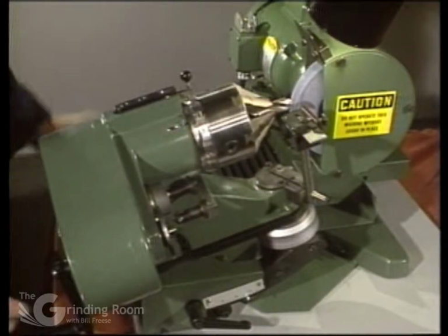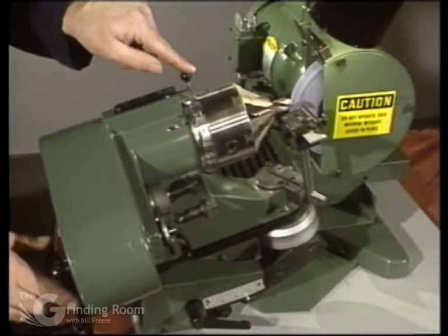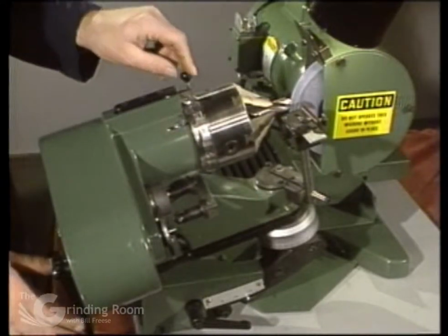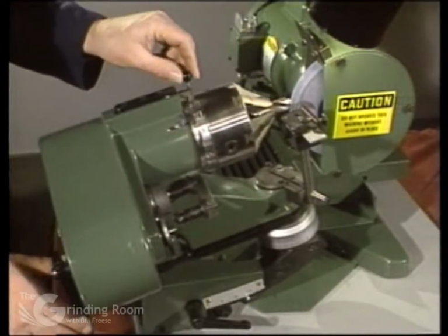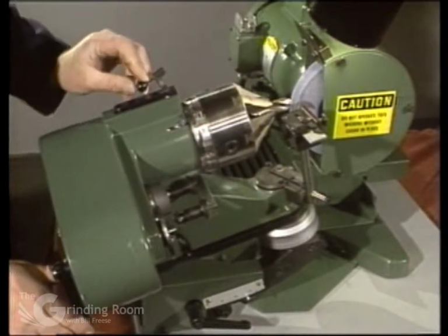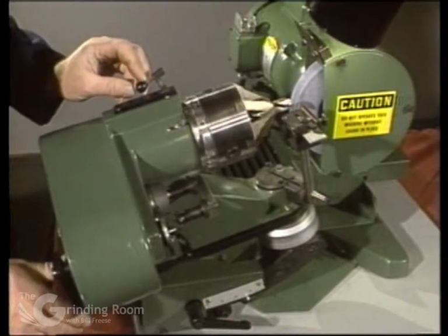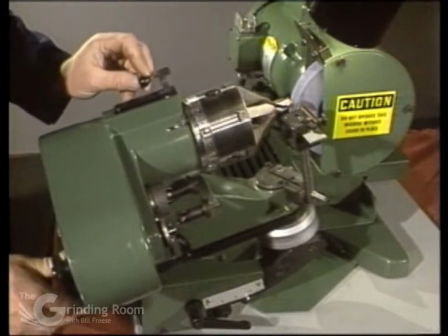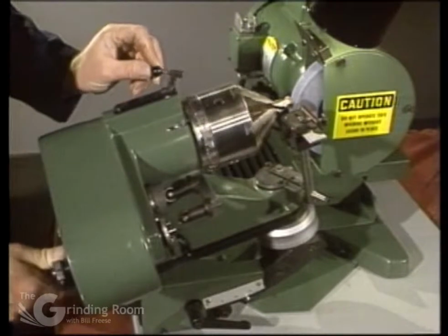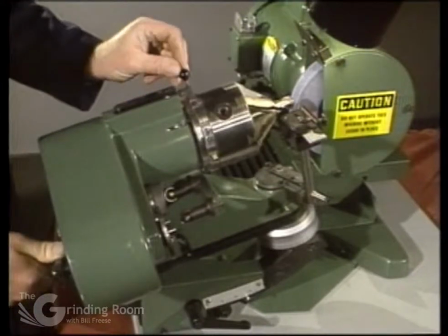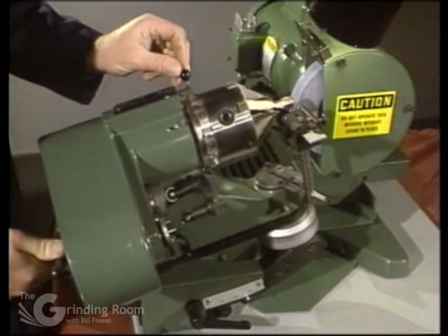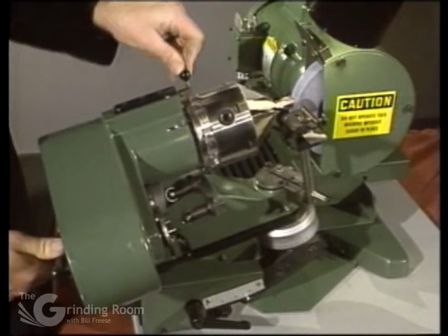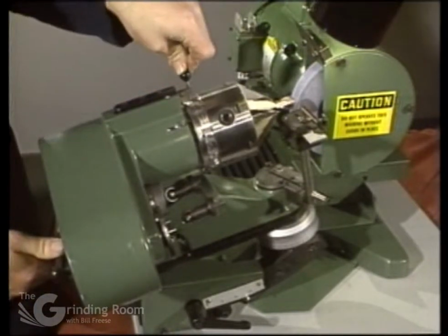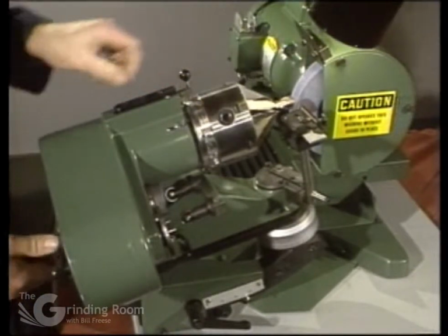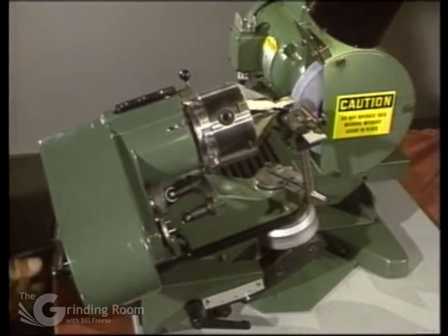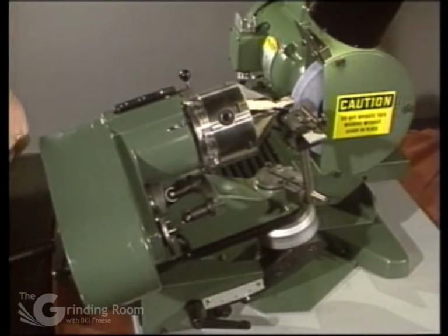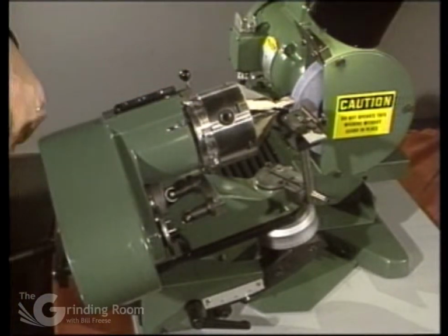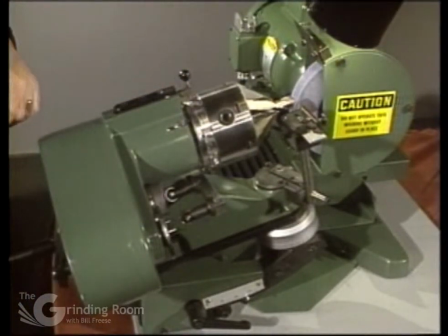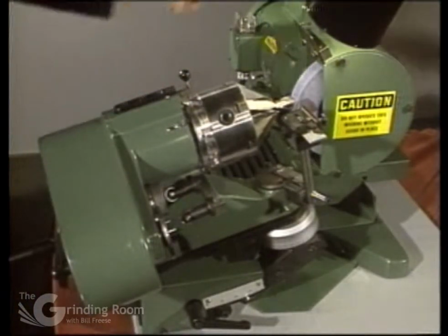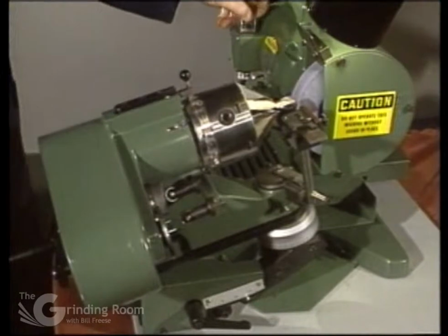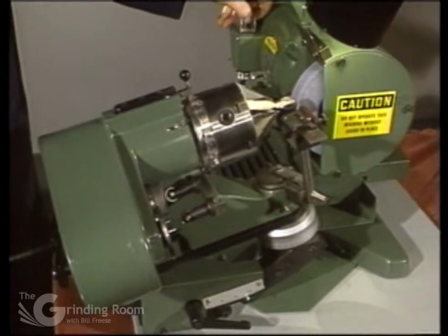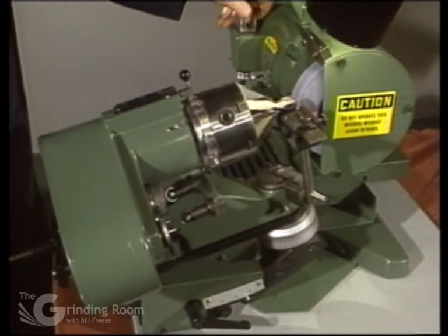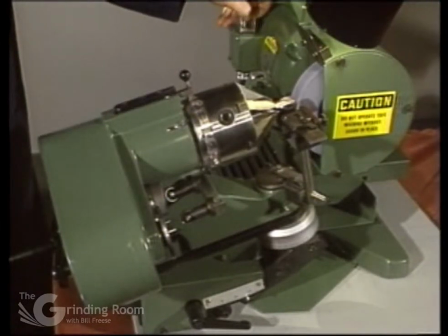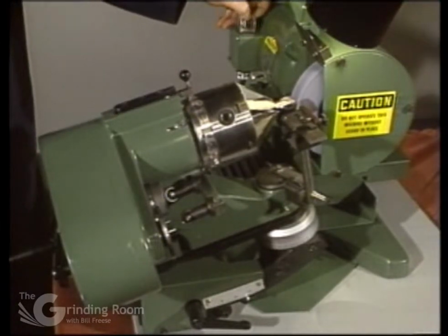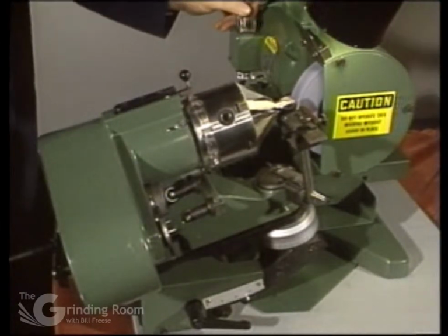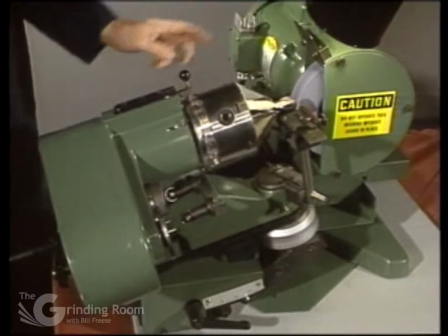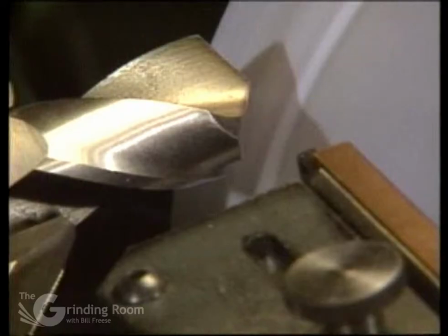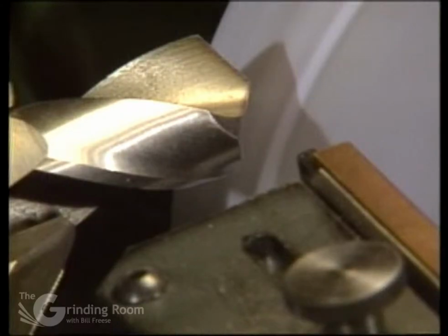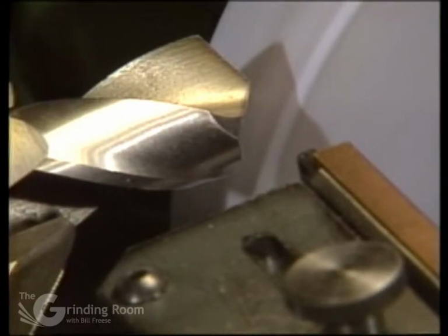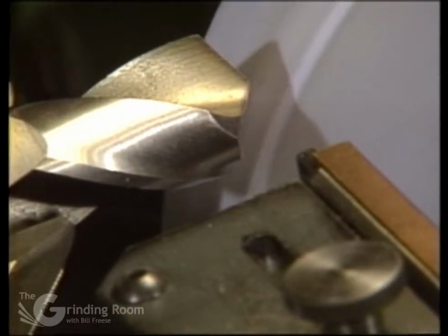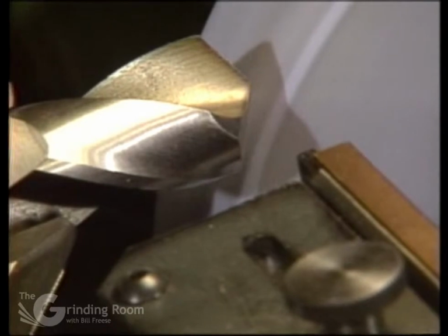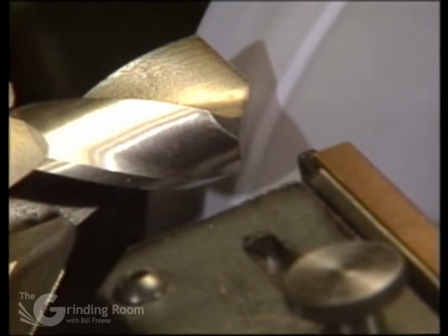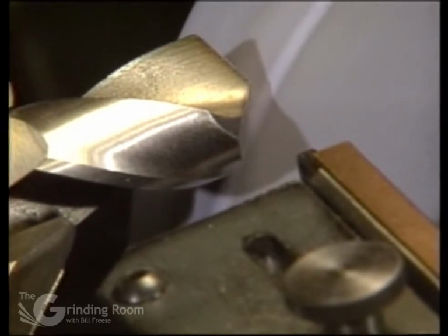I'm starting in the right-hand slot. Now I want to index to the number 10 slot. Turn the motor on.